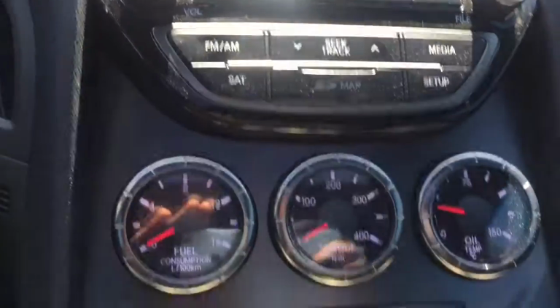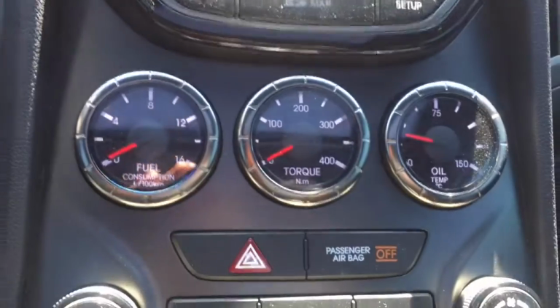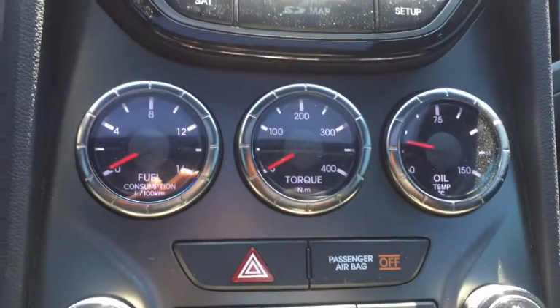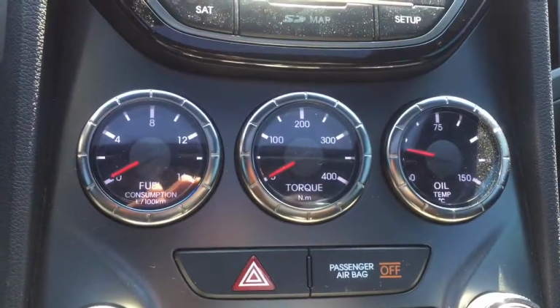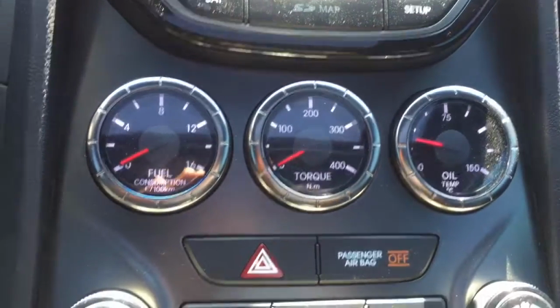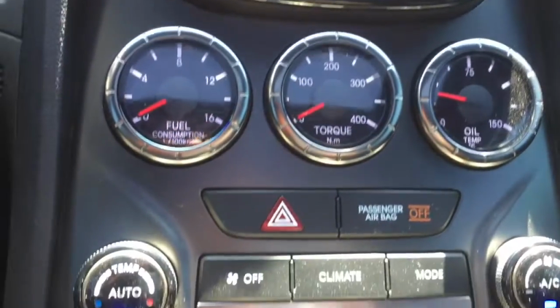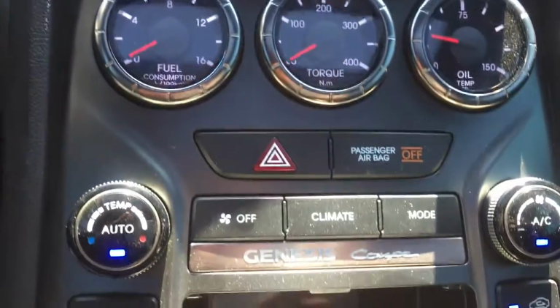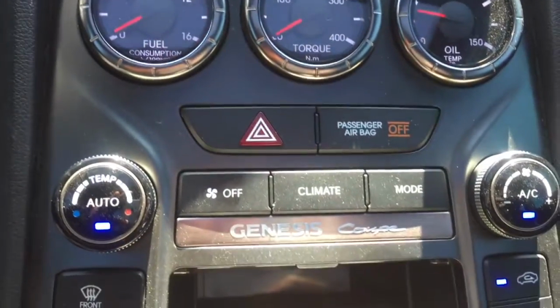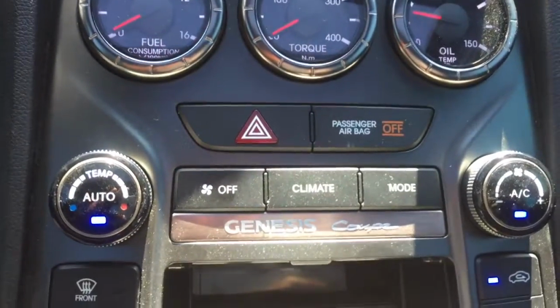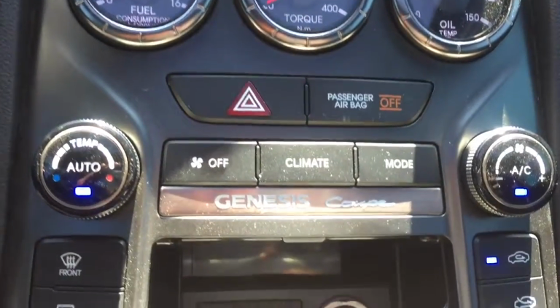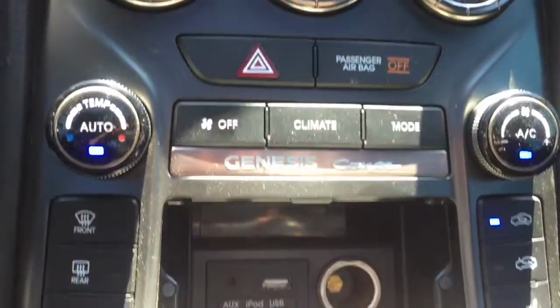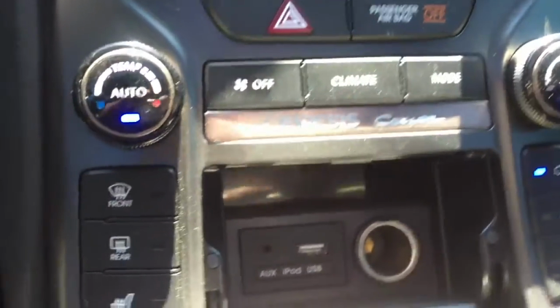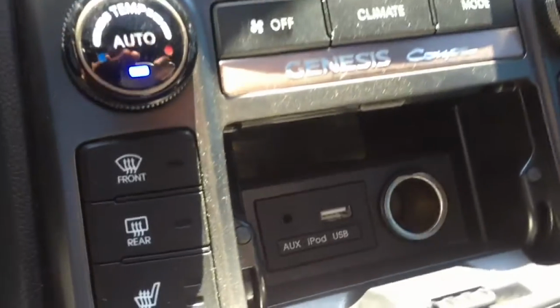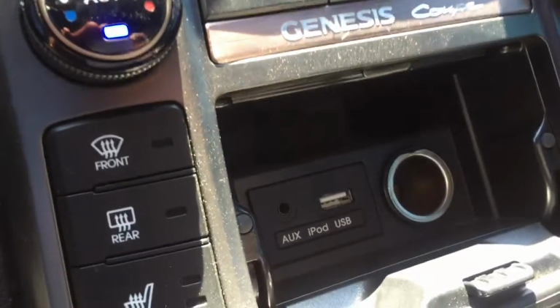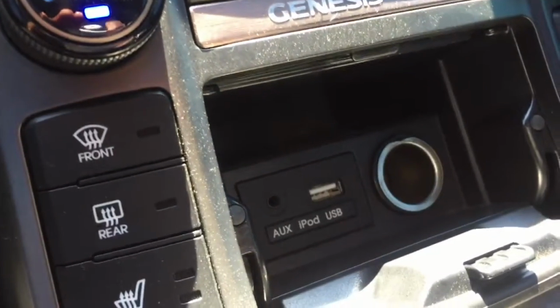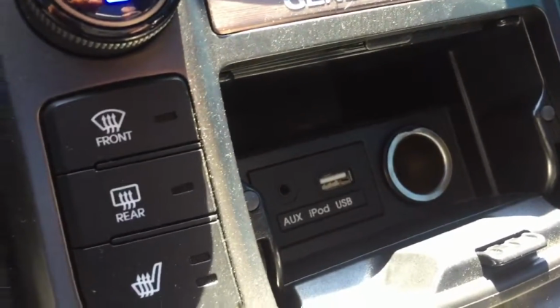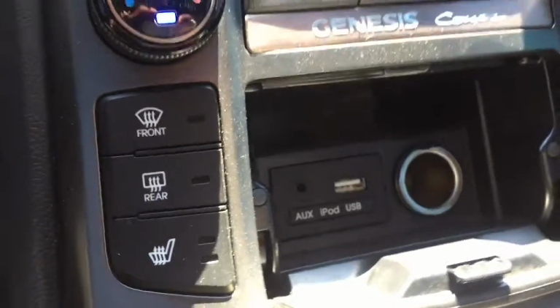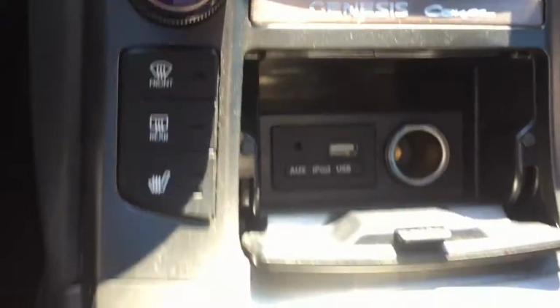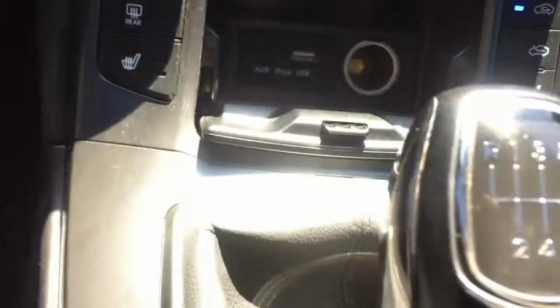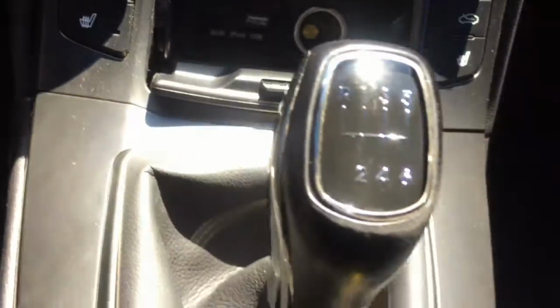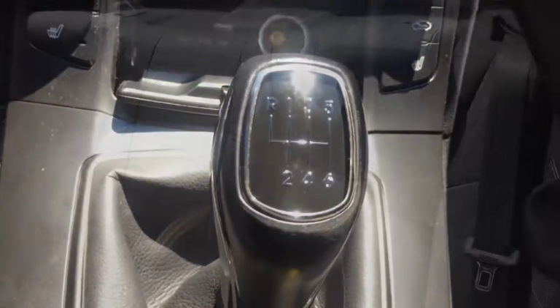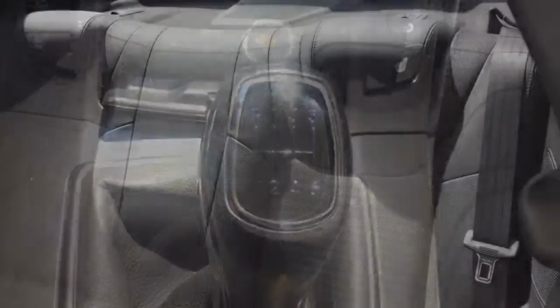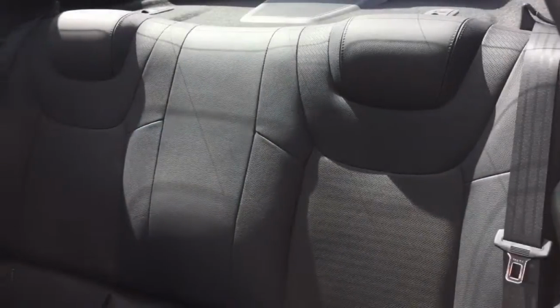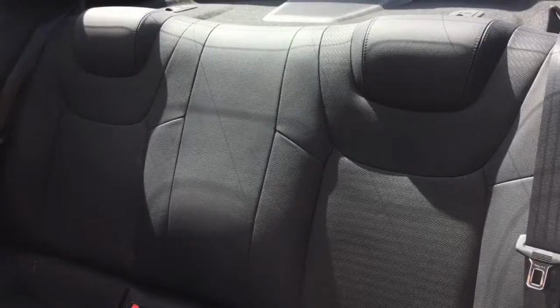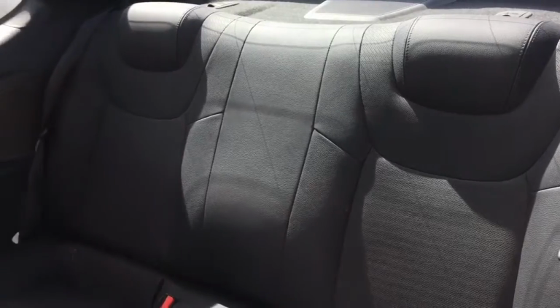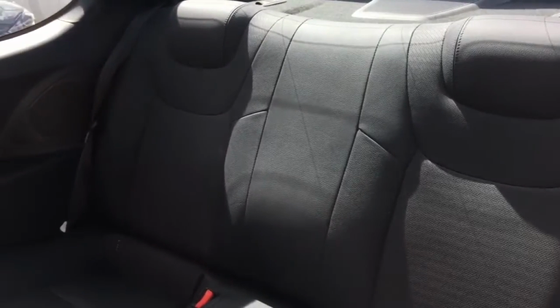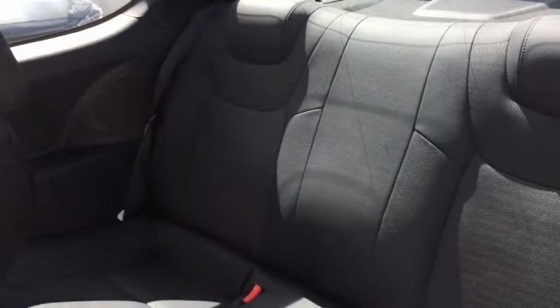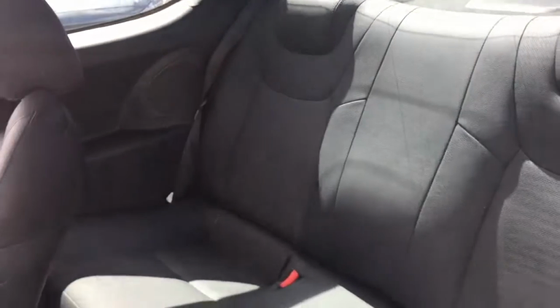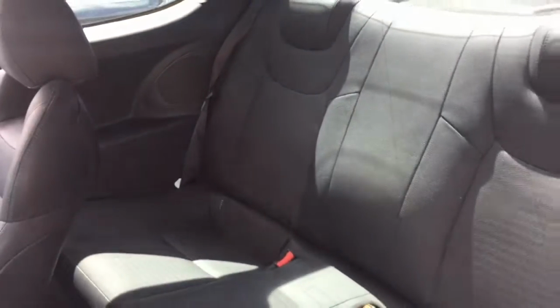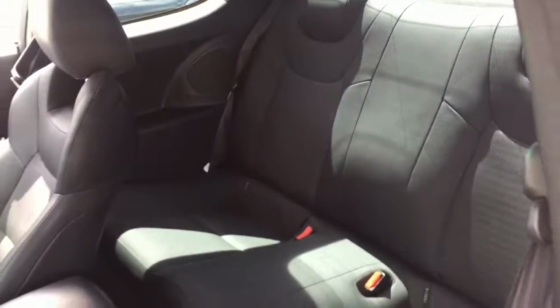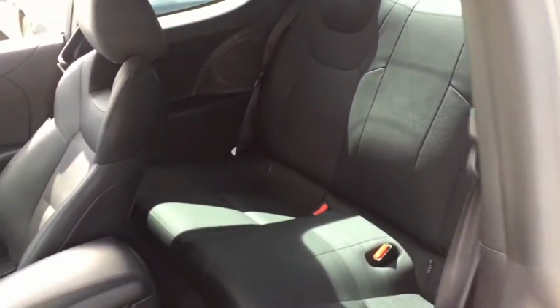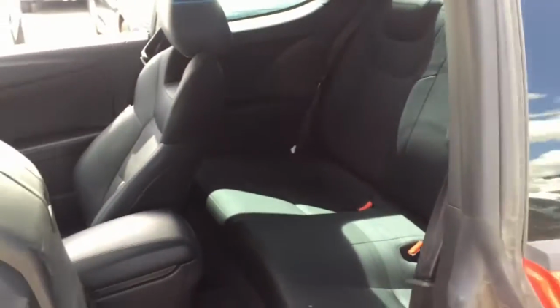Hyundai ensures the safety and security of its passengers with equipment such as head curtain airbags, front side impact airbags, traction control, brake assist, a security system, and four-wheel disc brakes with ABS.